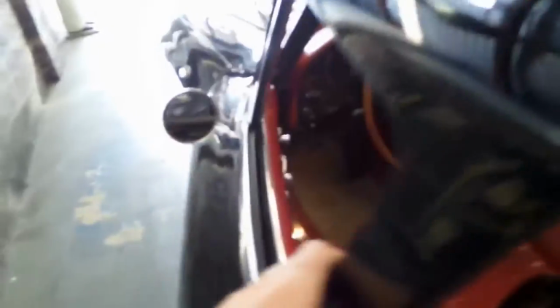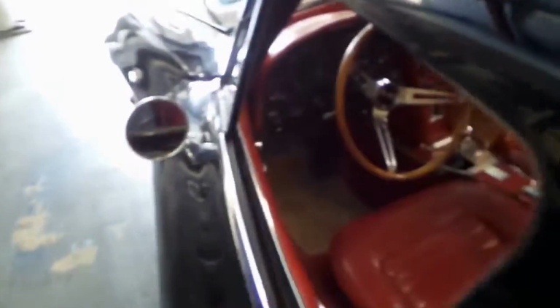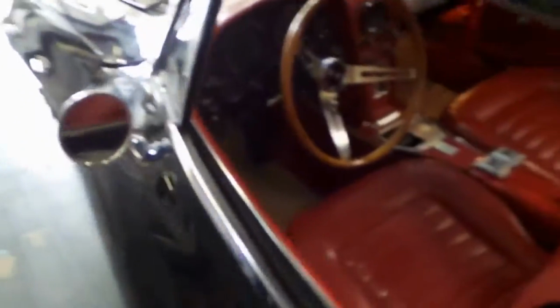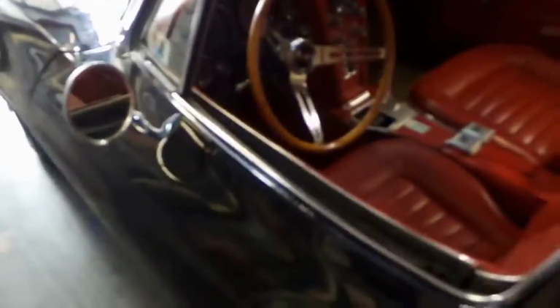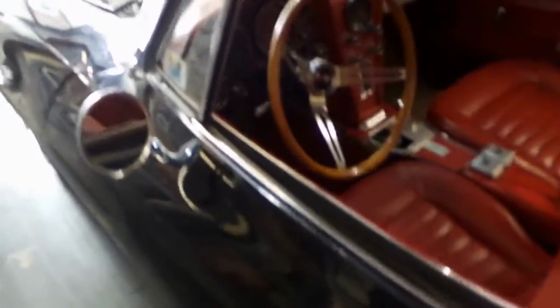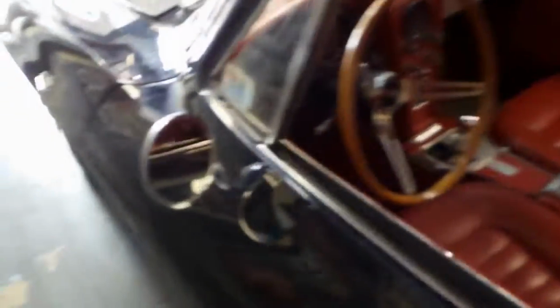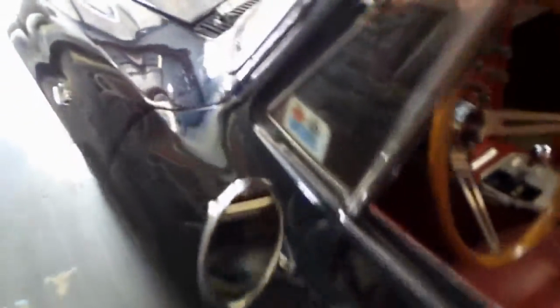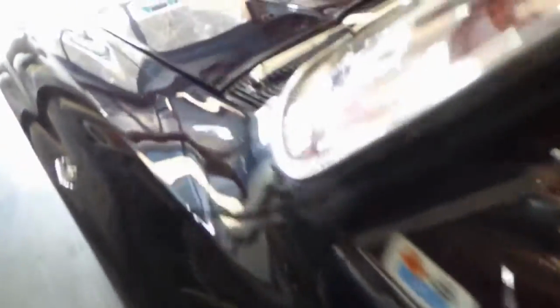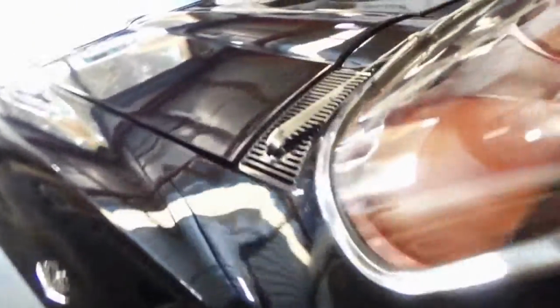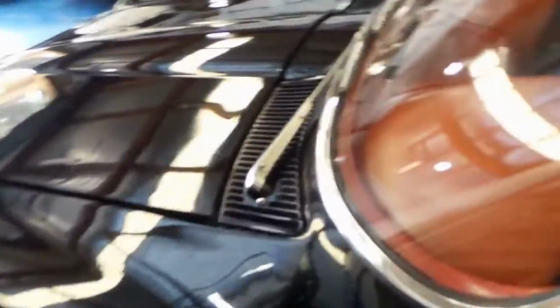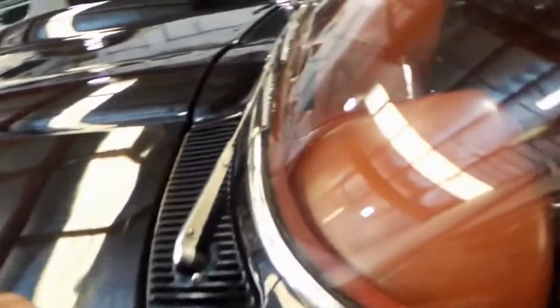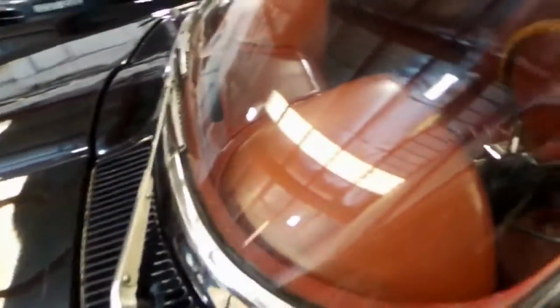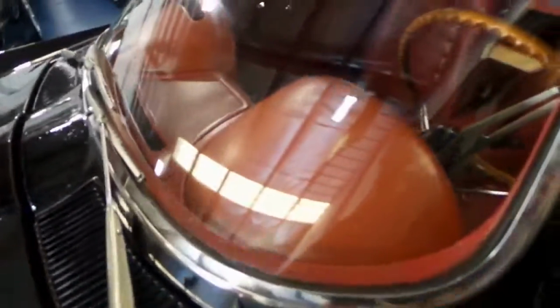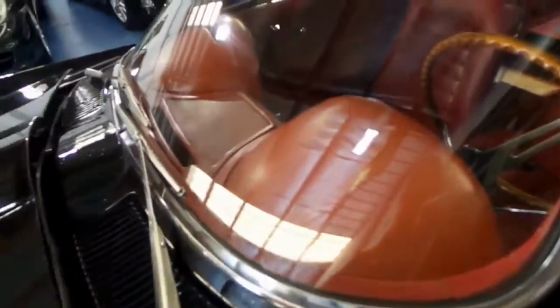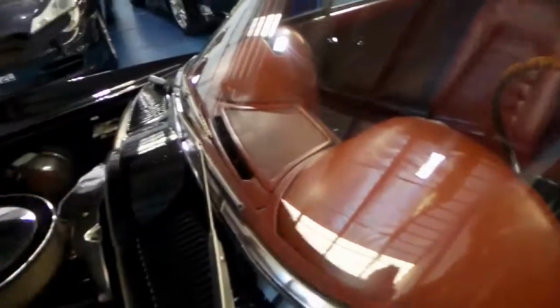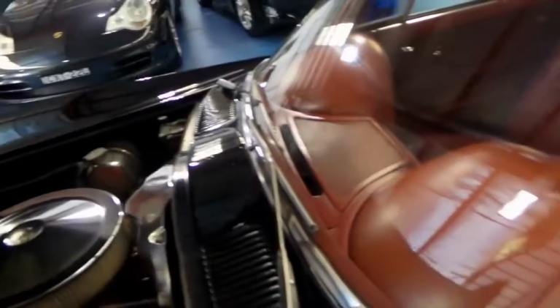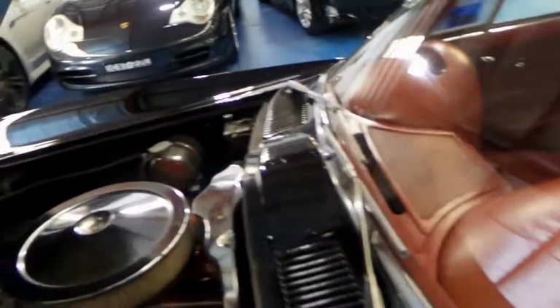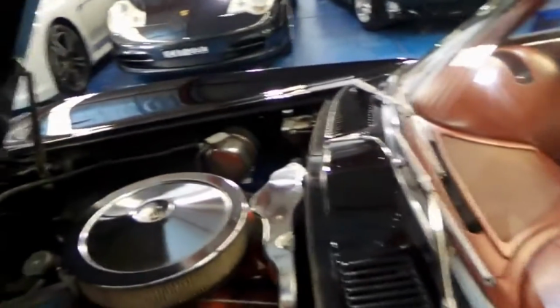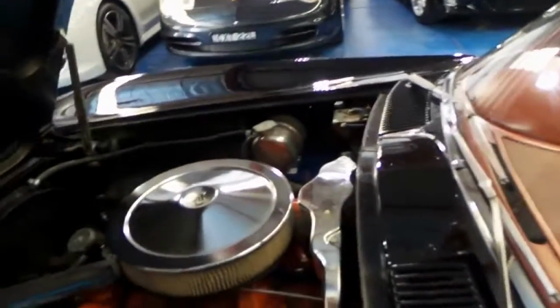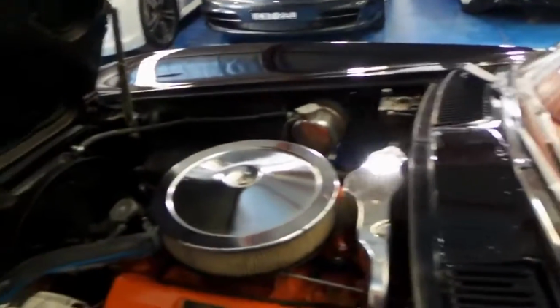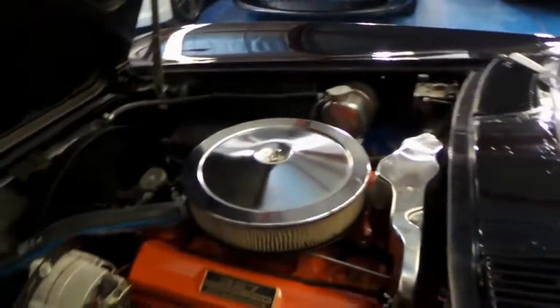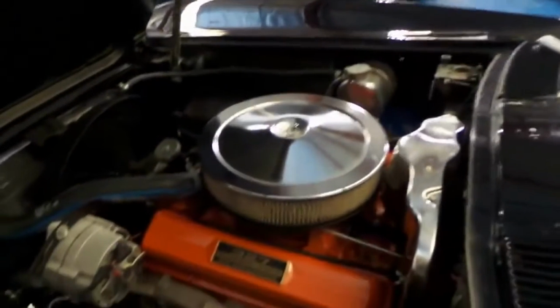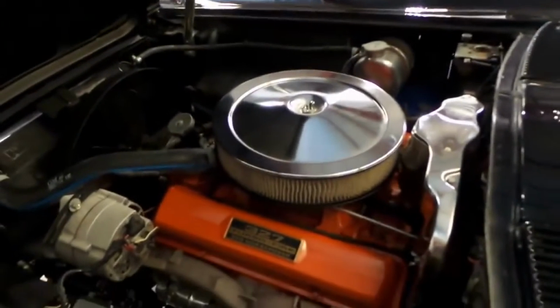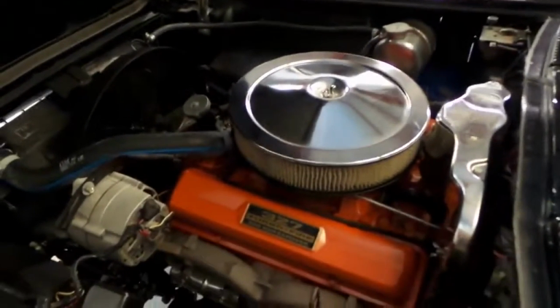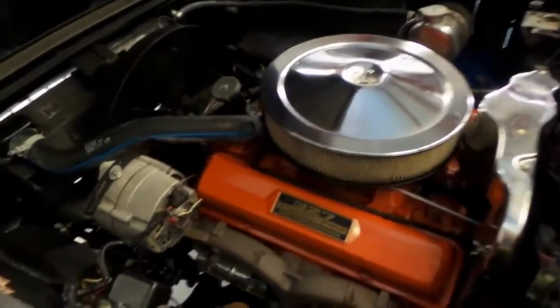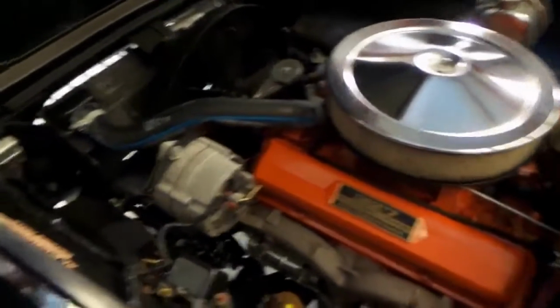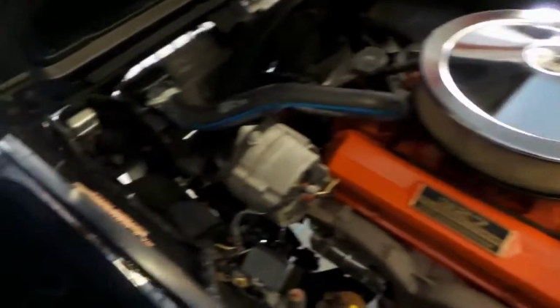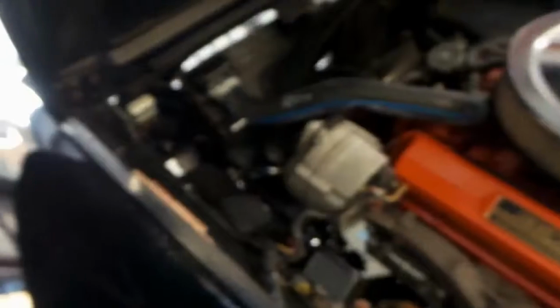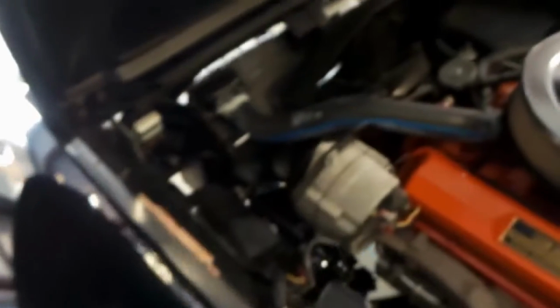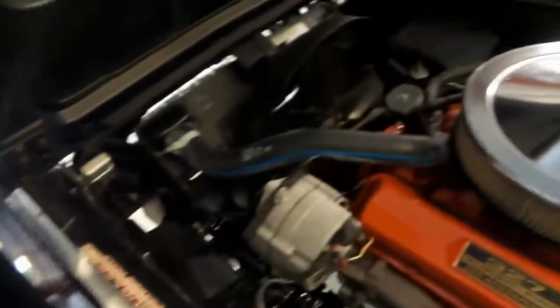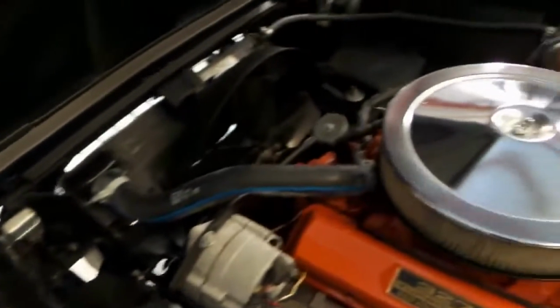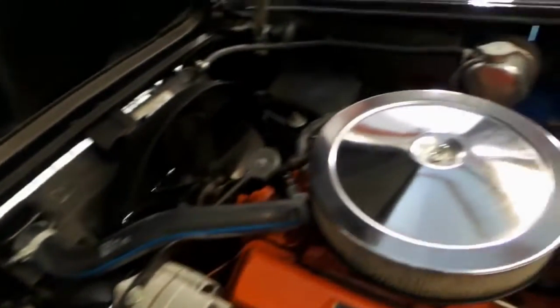This car has been very much loved by its current owner. Look at the engine — it literally looks like new.